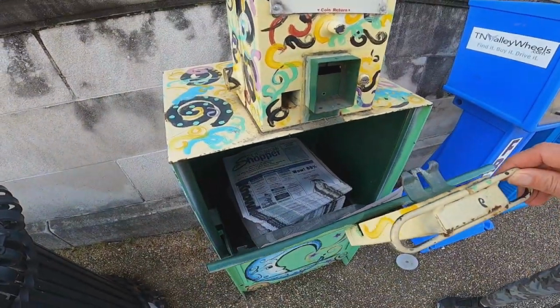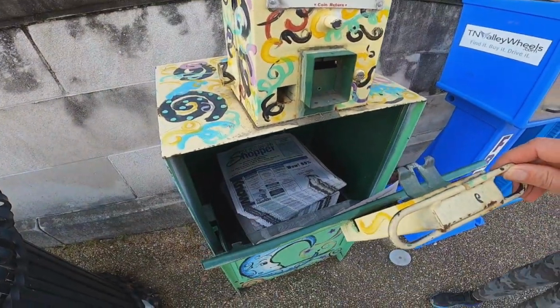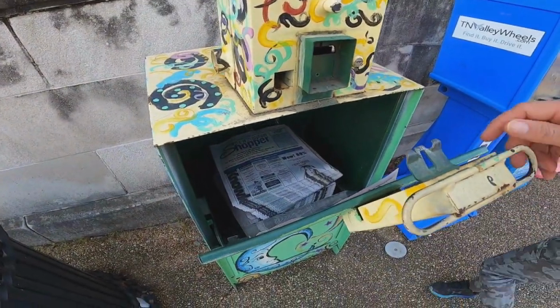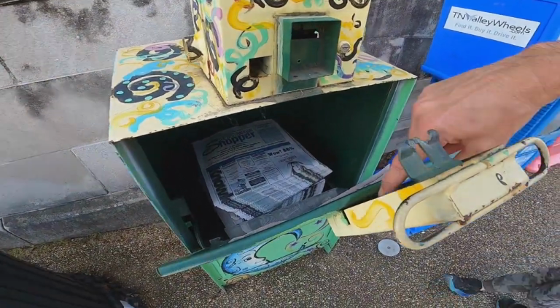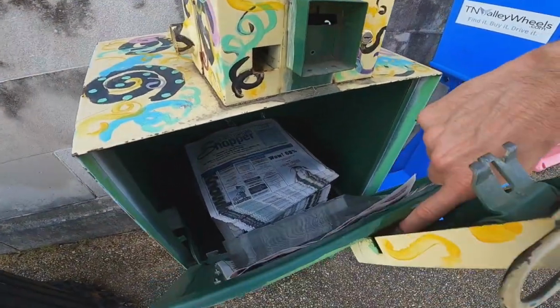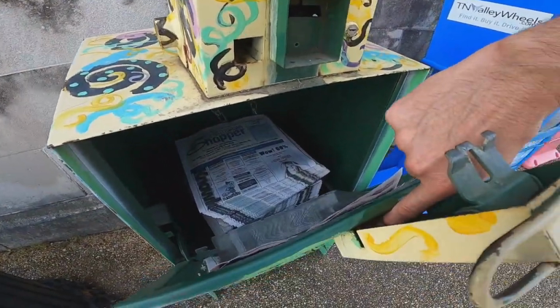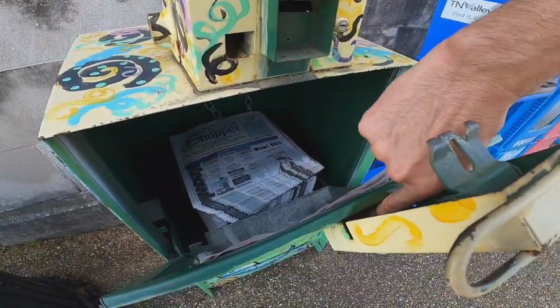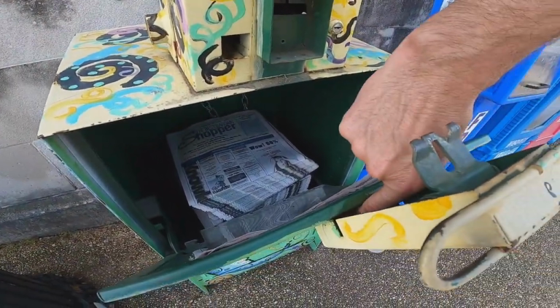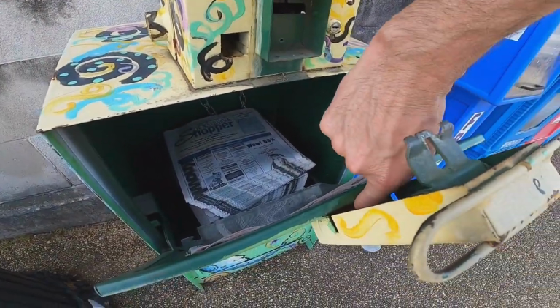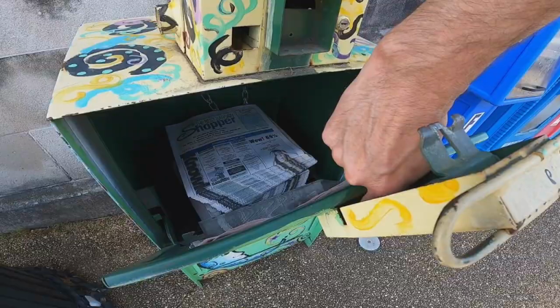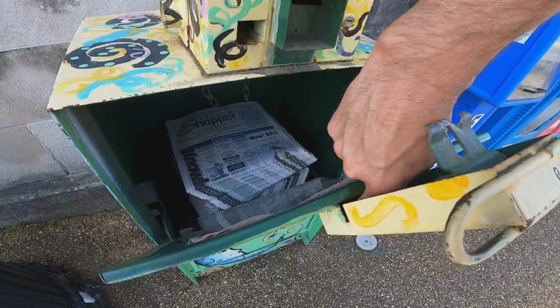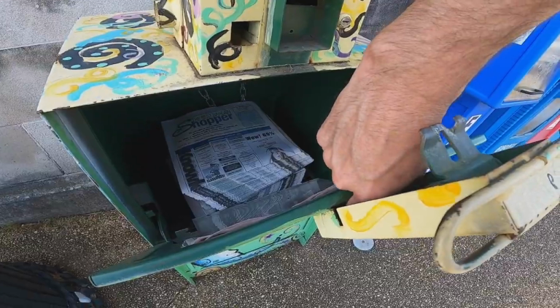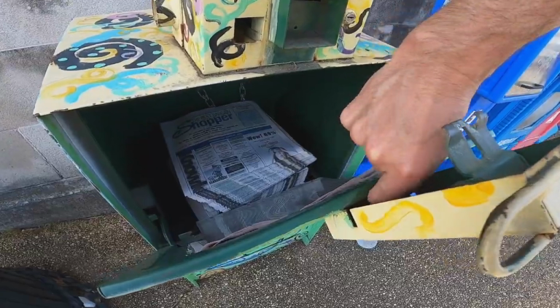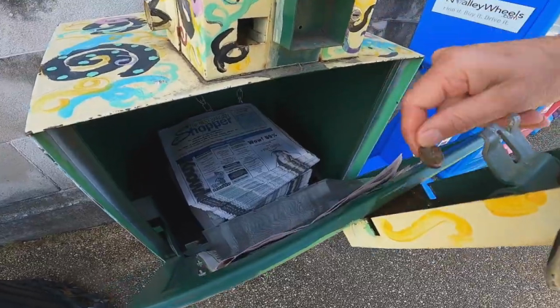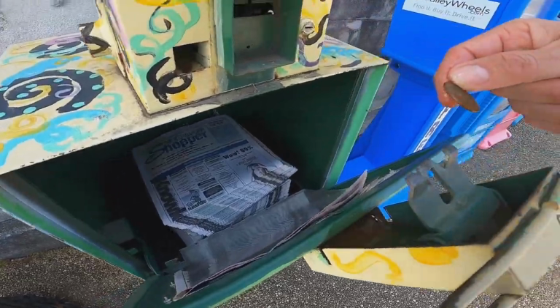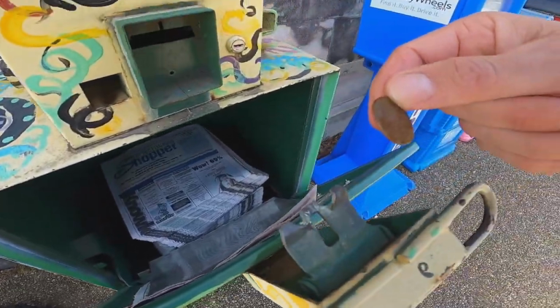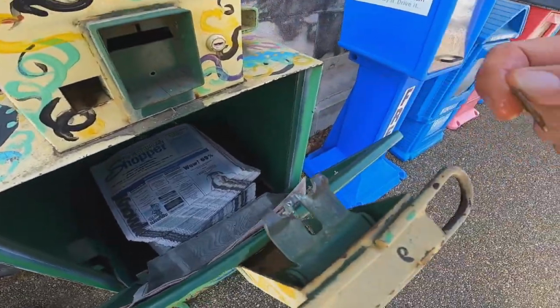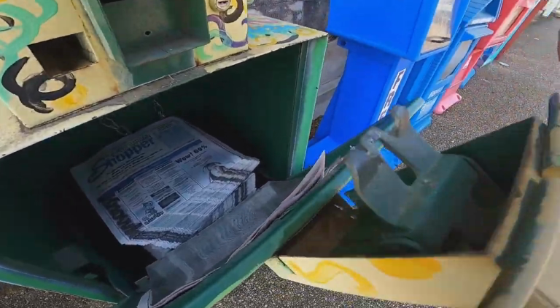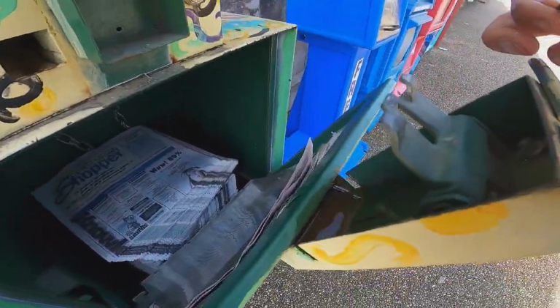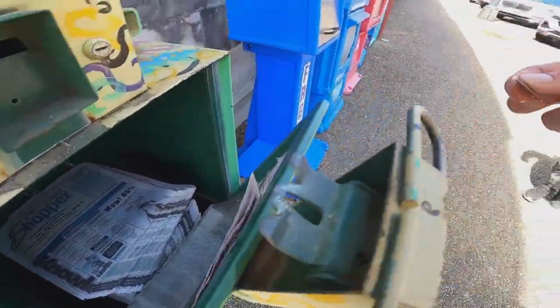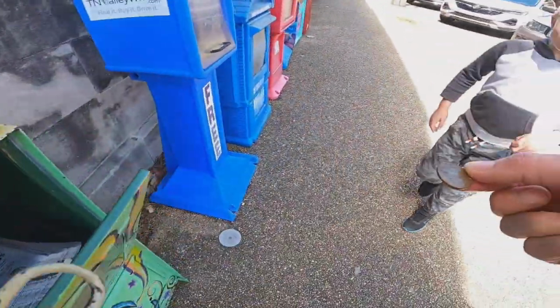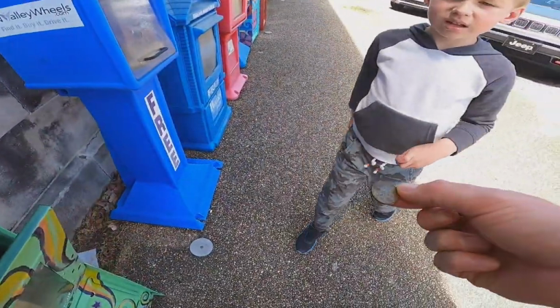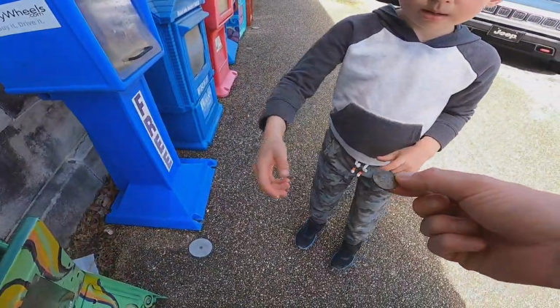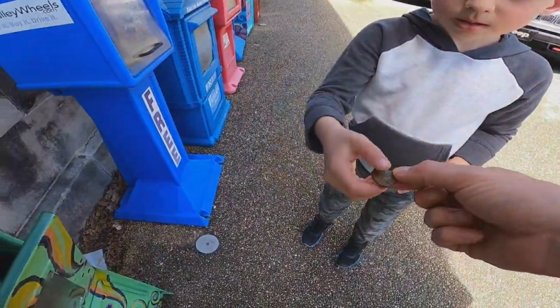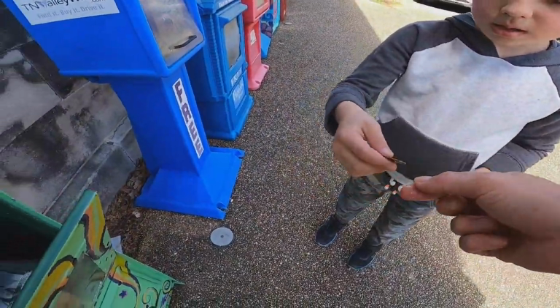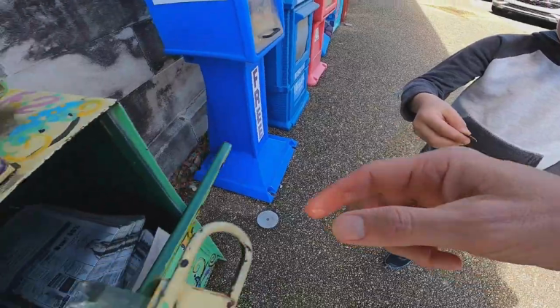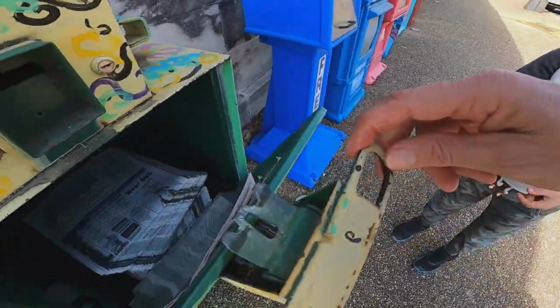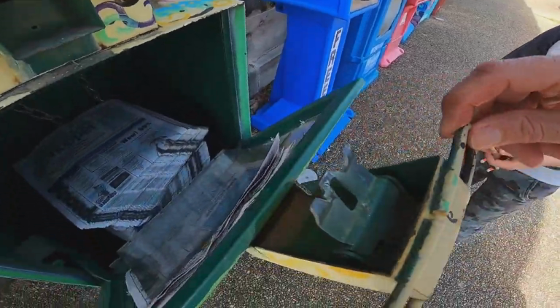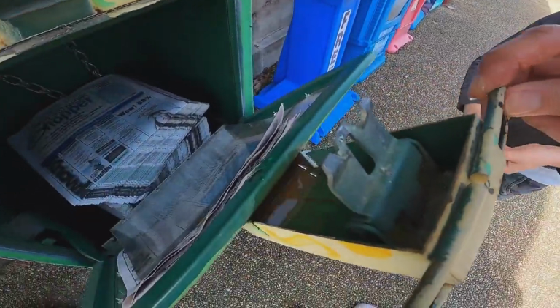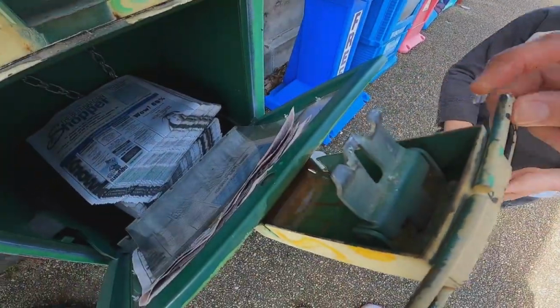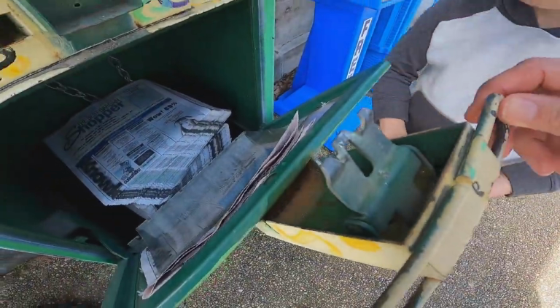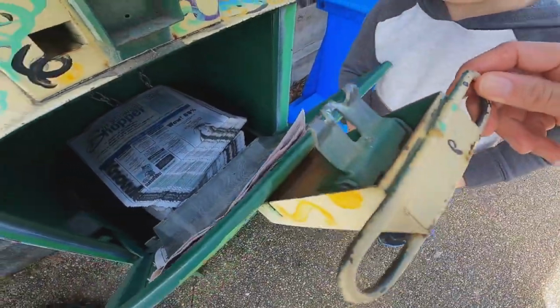Oh look, I found that thing over there. I found a quarter! Look, I found treasure. Another quarter.